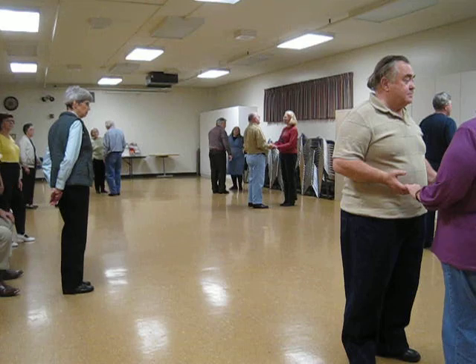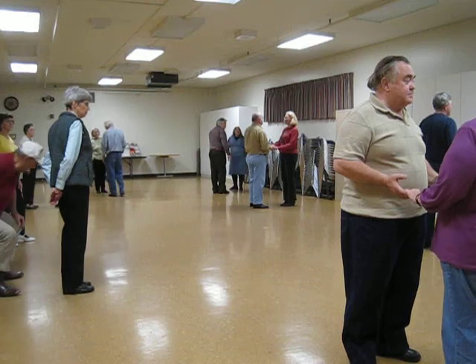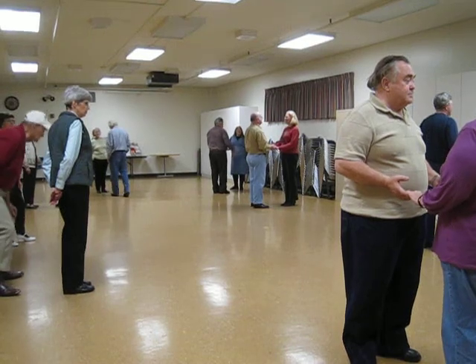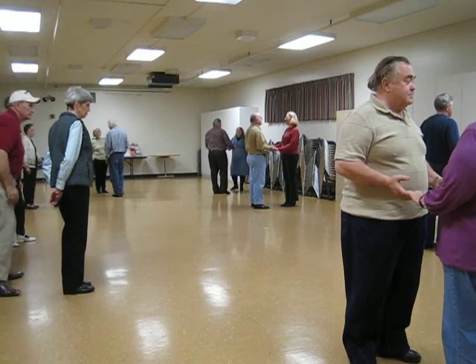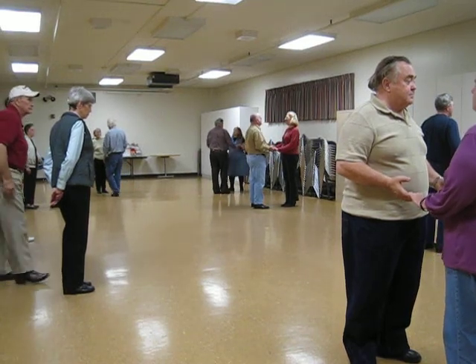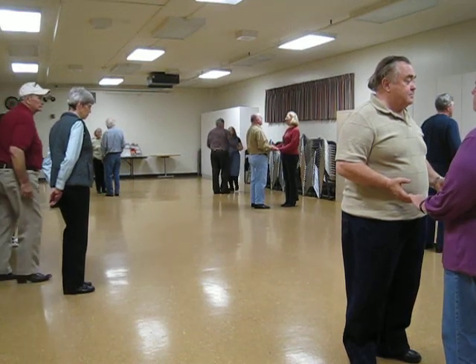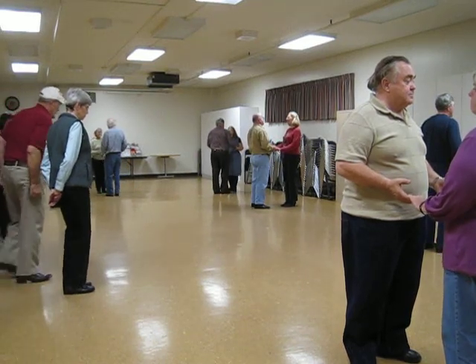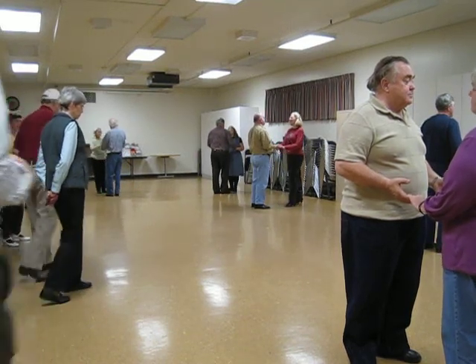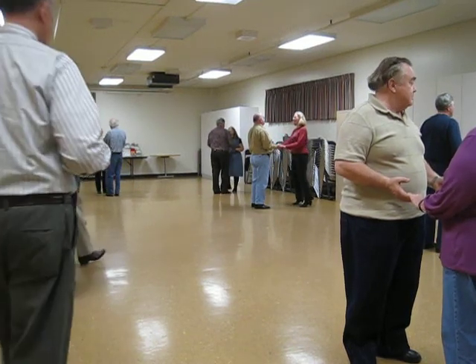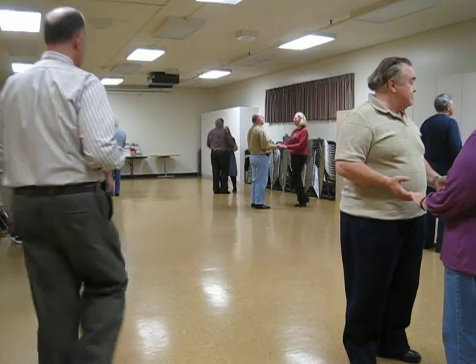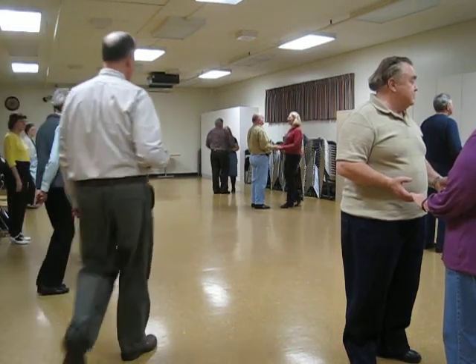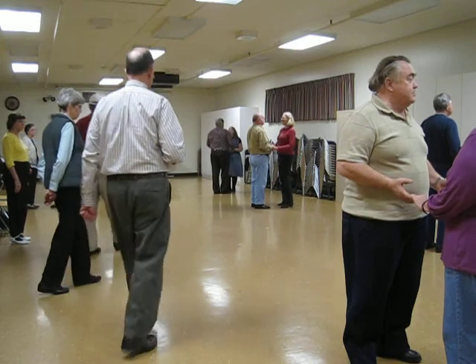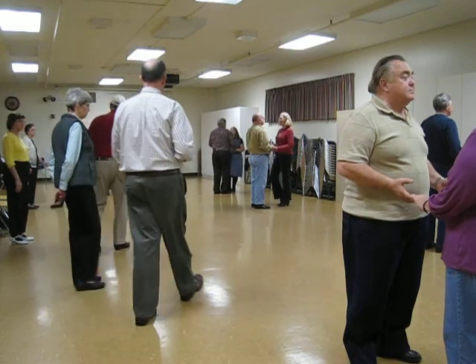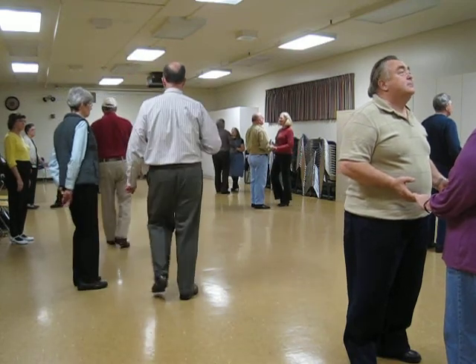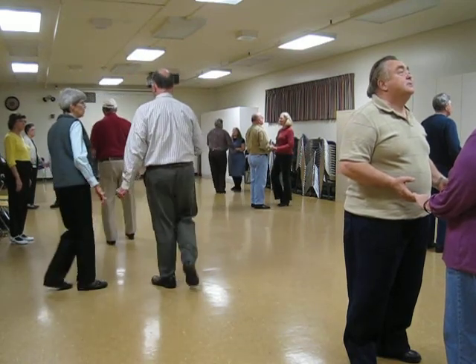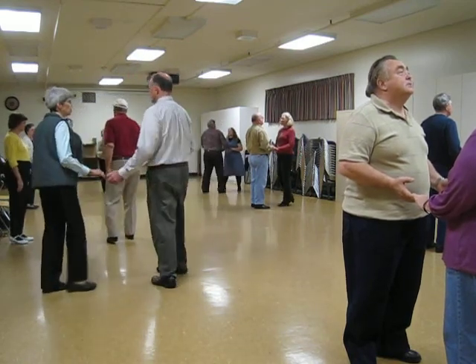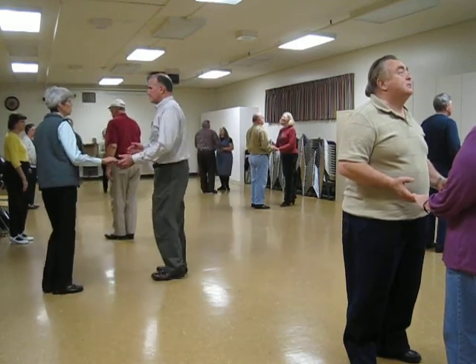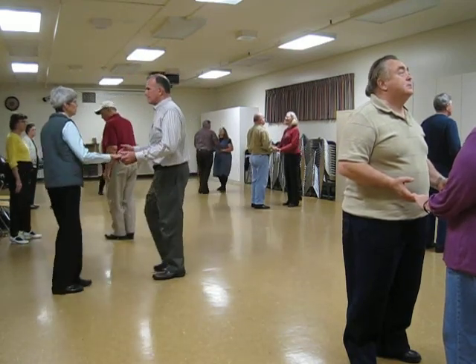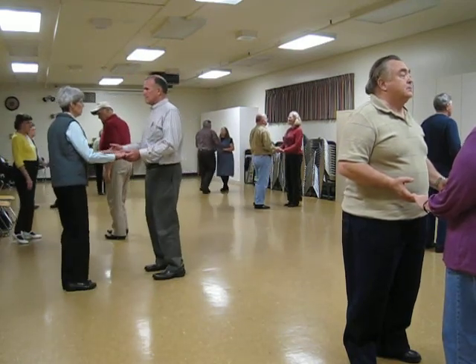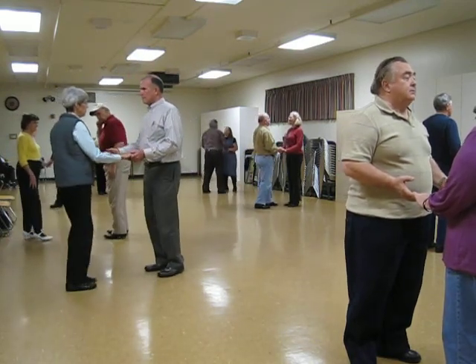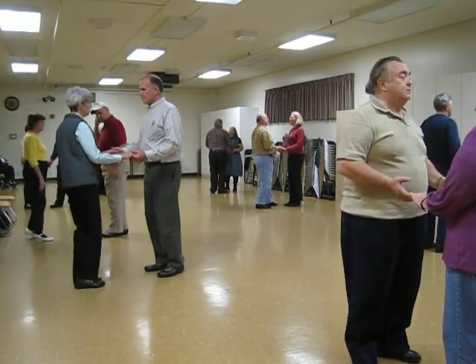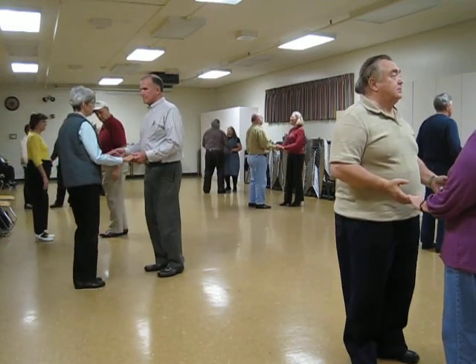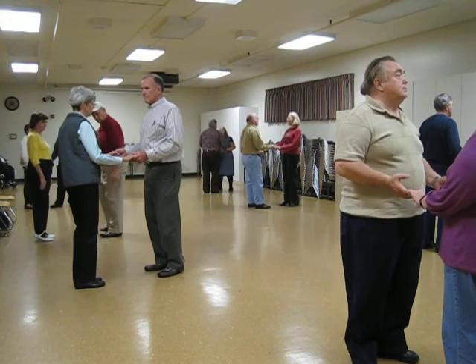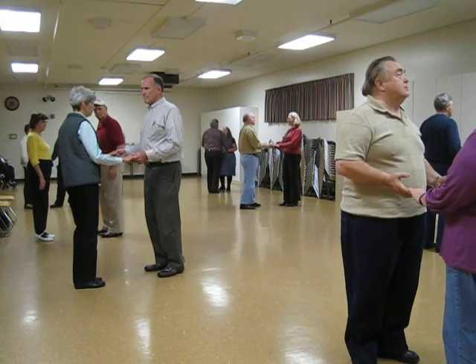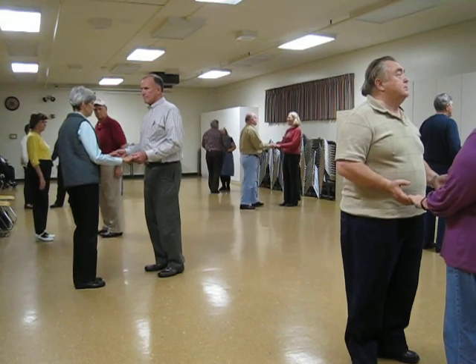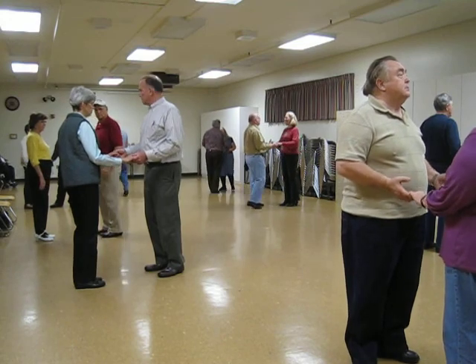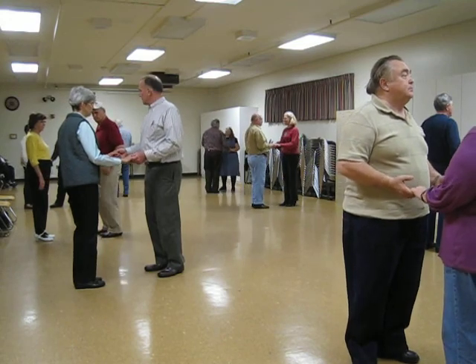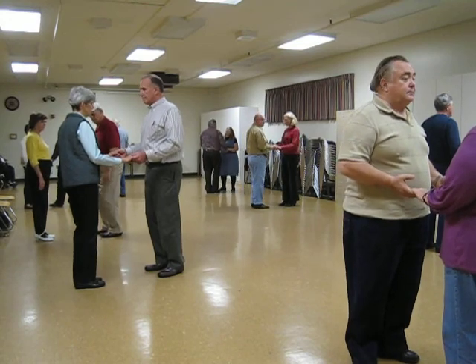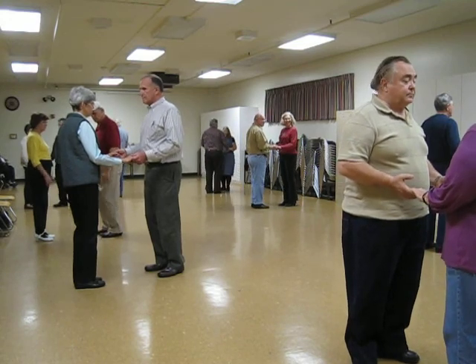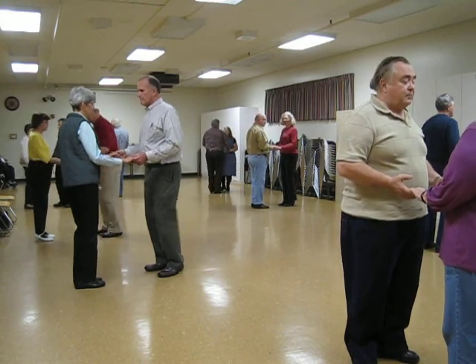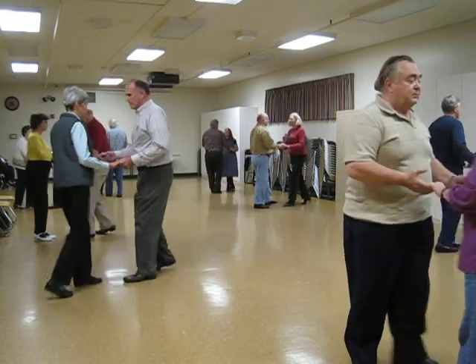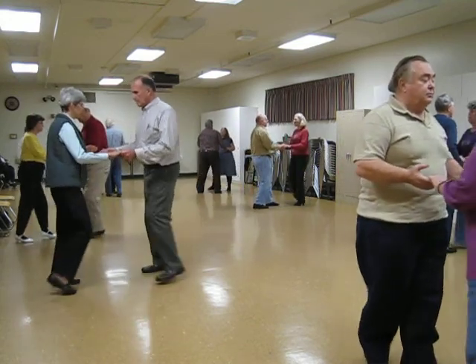Close and the back side close. Alright, so 1, 2, 3, and 4, 5, 6. Just like your basic rumba. So this is the music. Ready? Basic. 1, 2, 3.